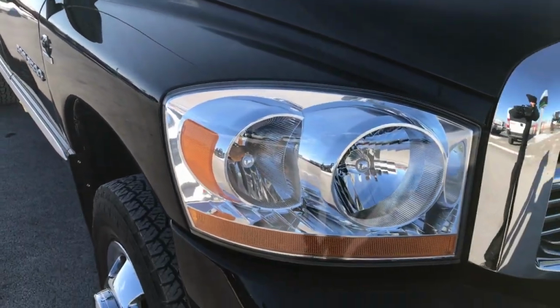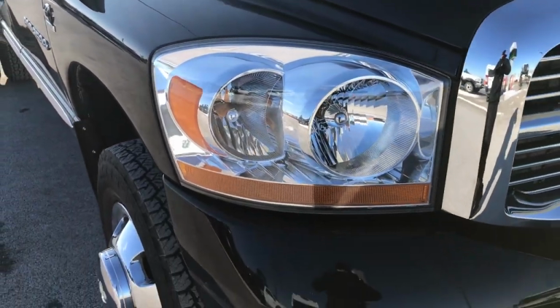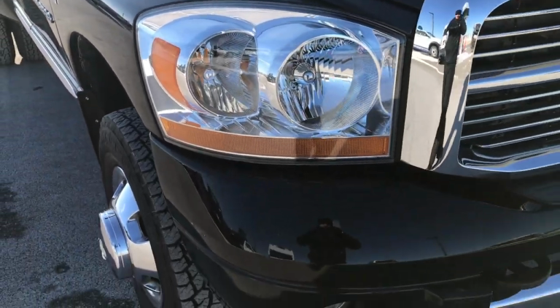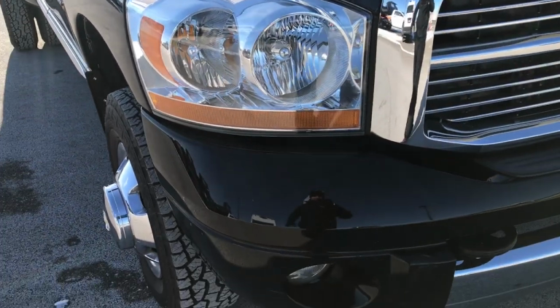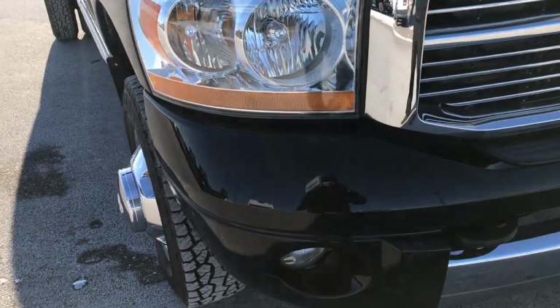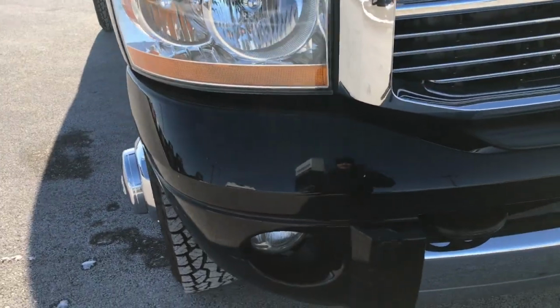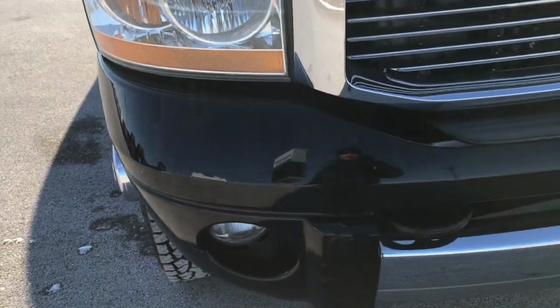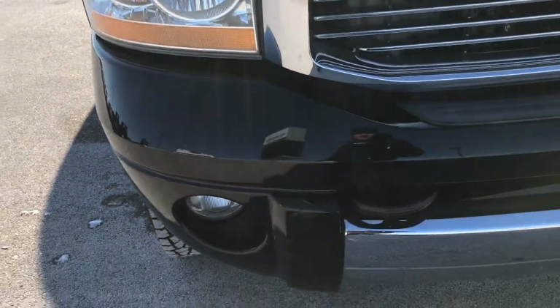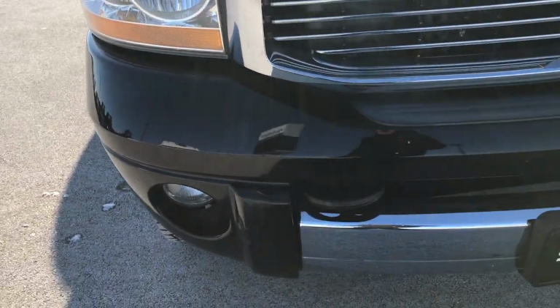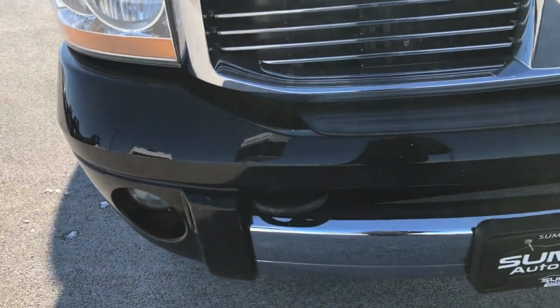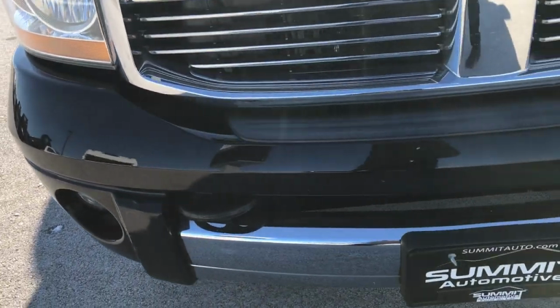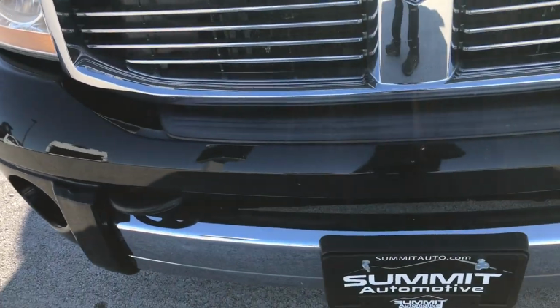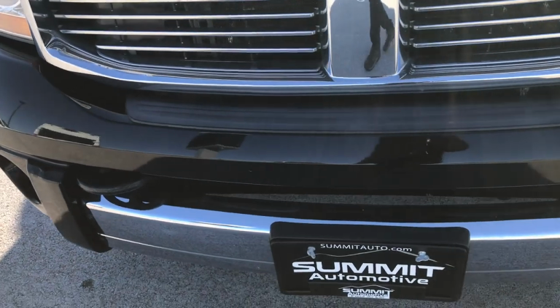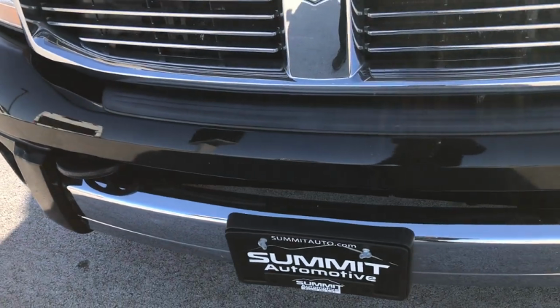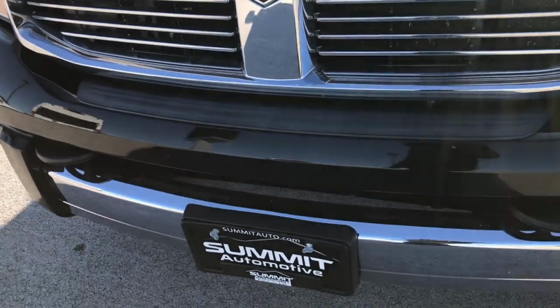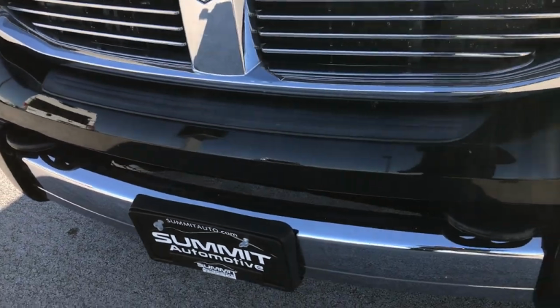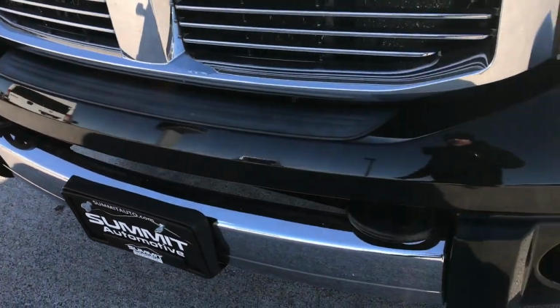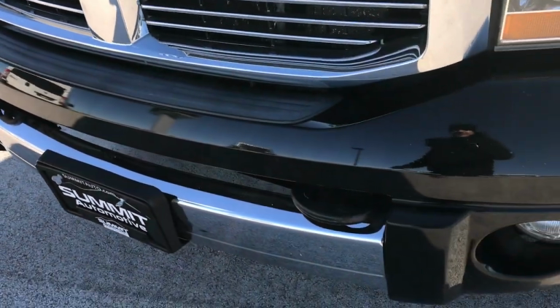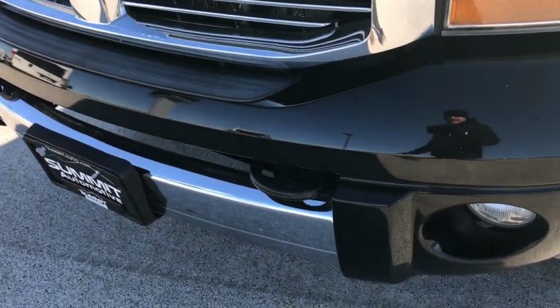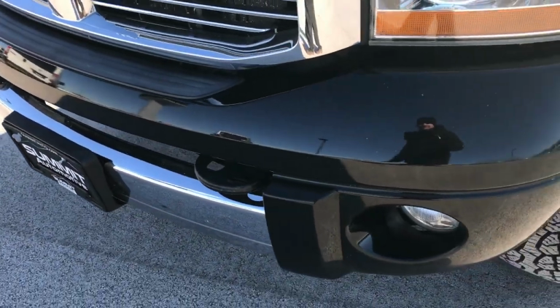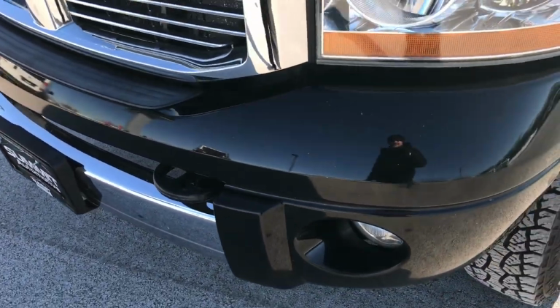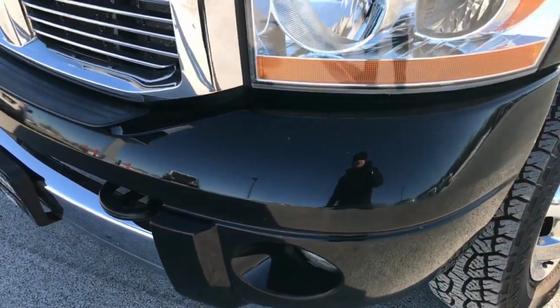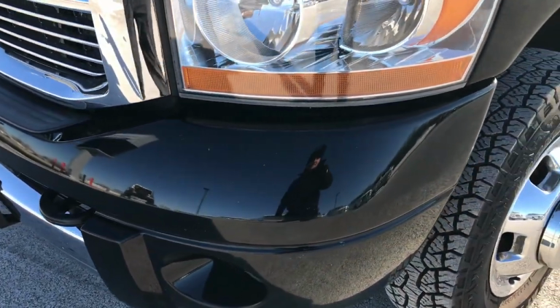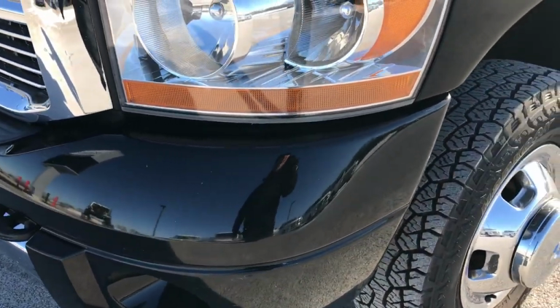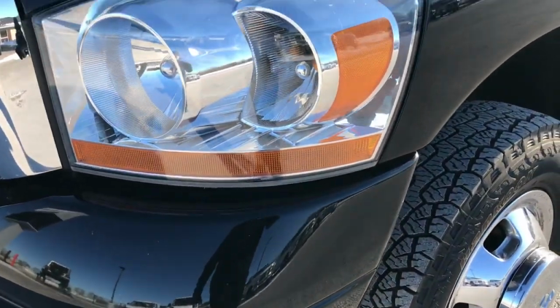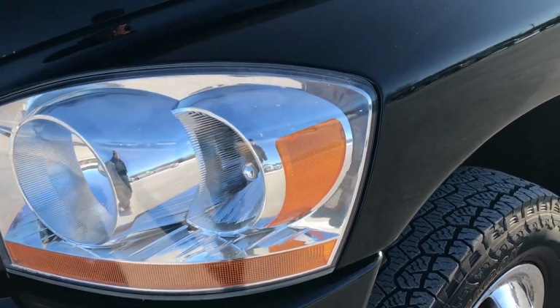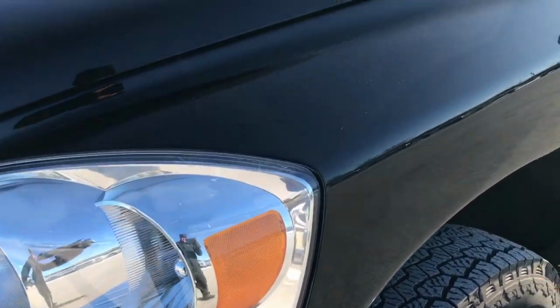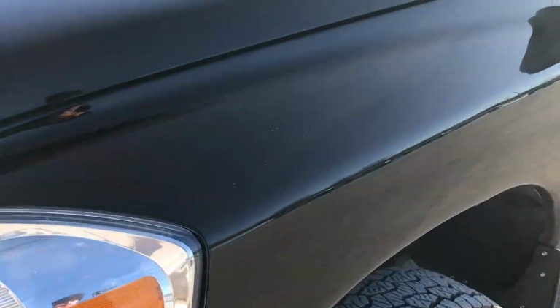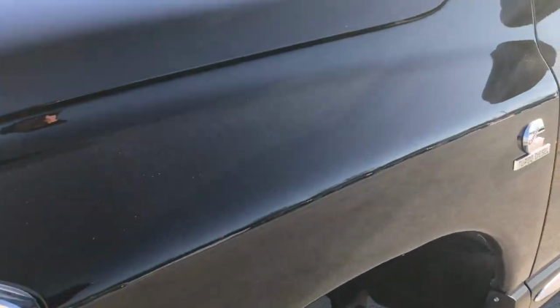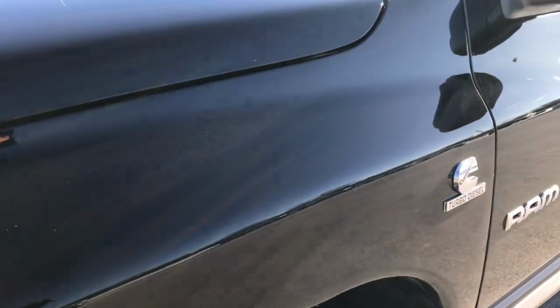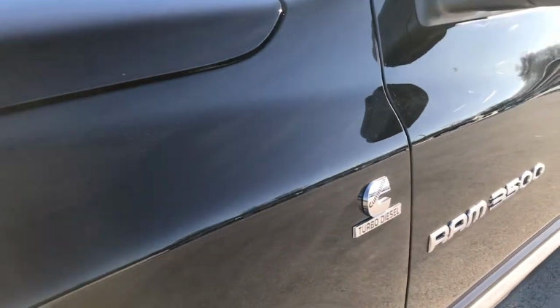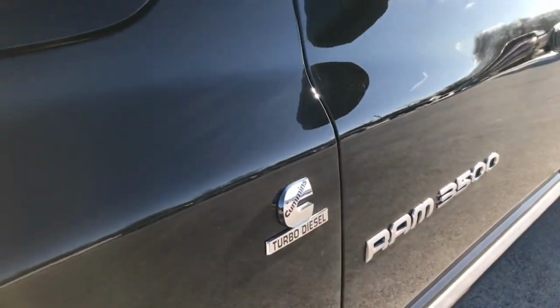This truck has the 5.9 liter Cummins diesel. From this HD video you'll be able to tell that for the age and miles on this truck, it is in really nice condition.